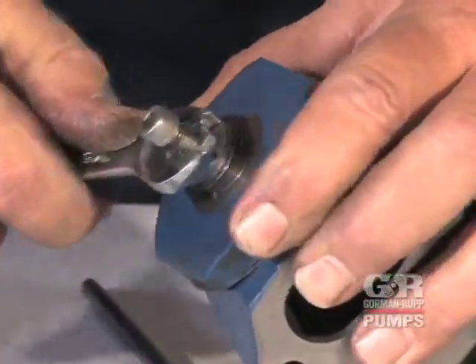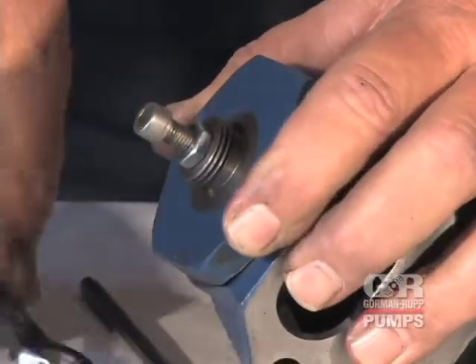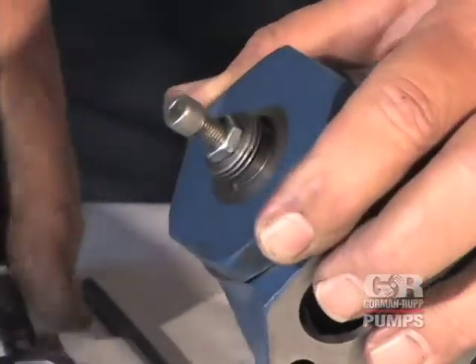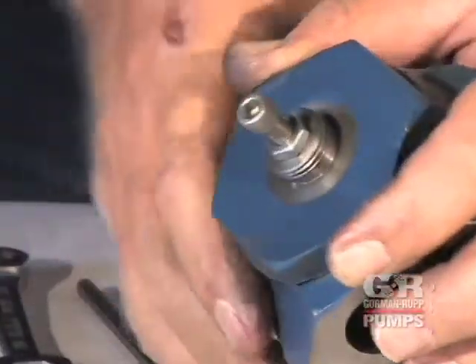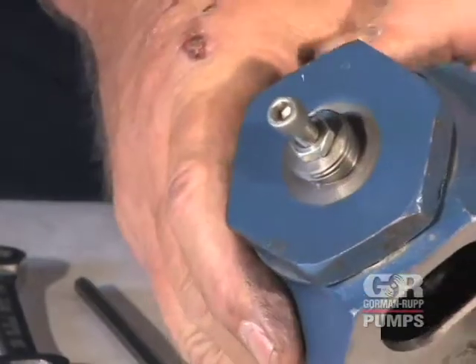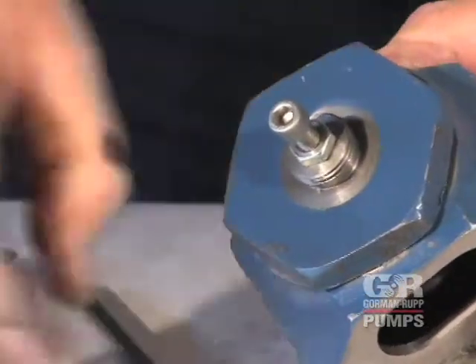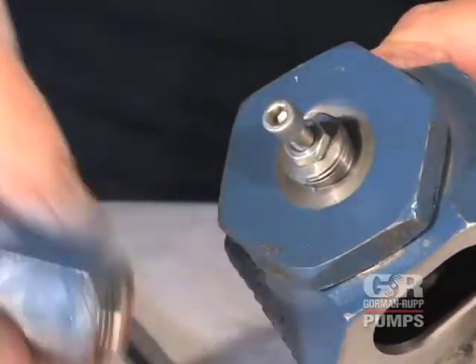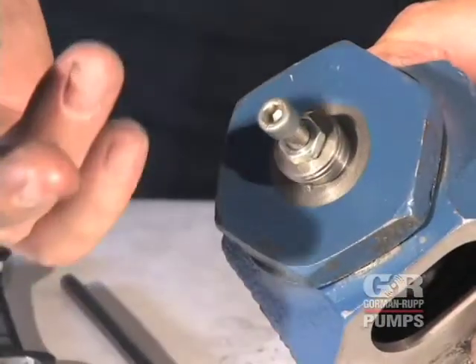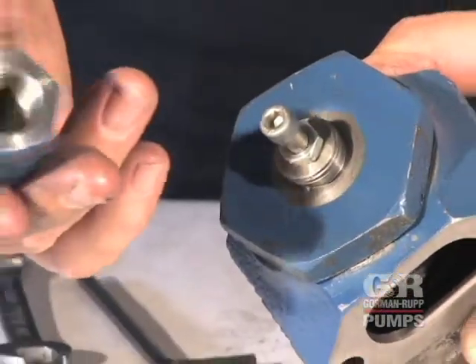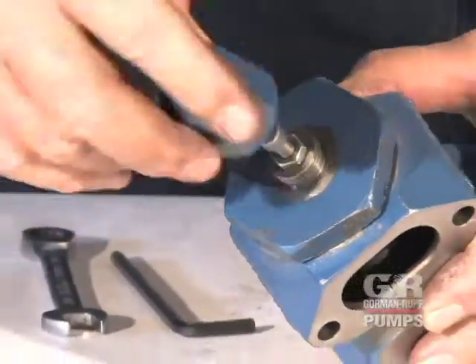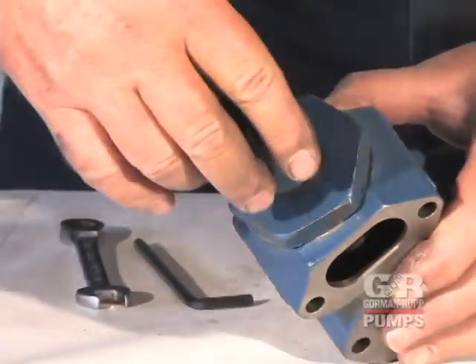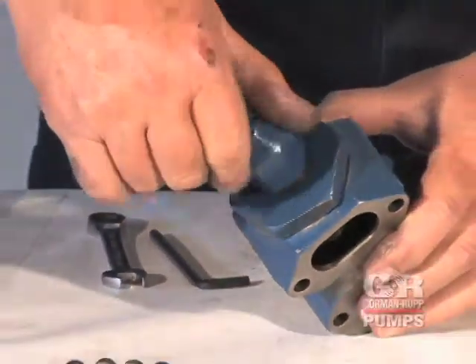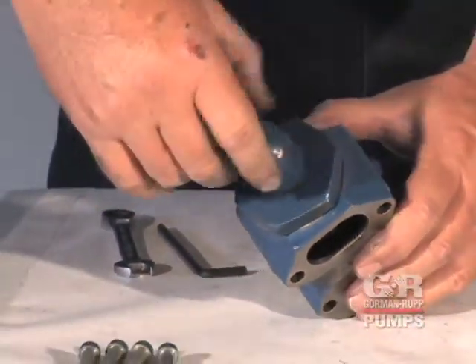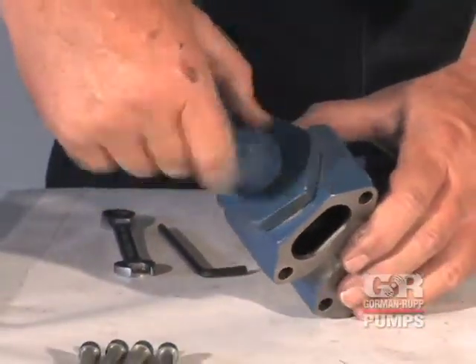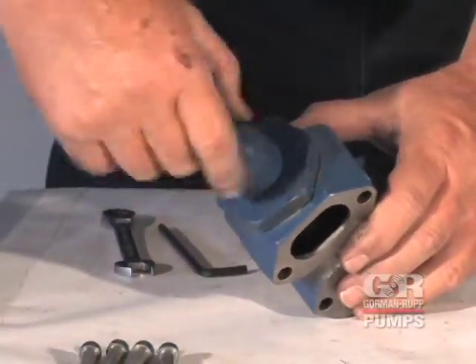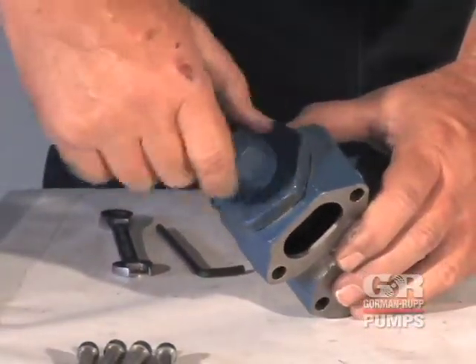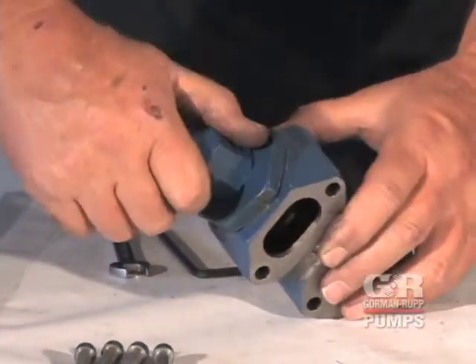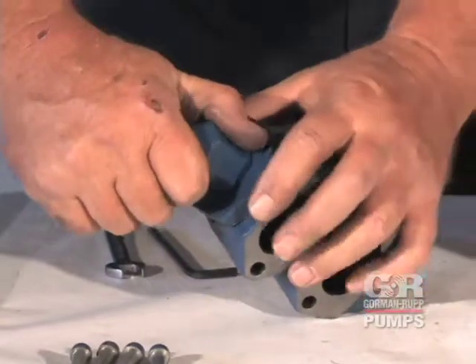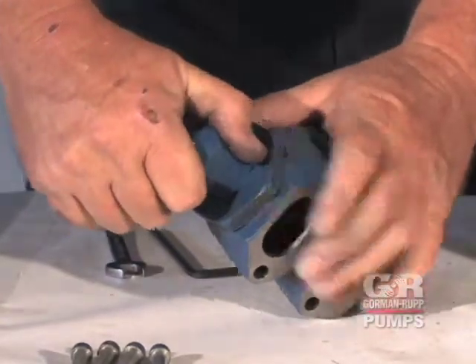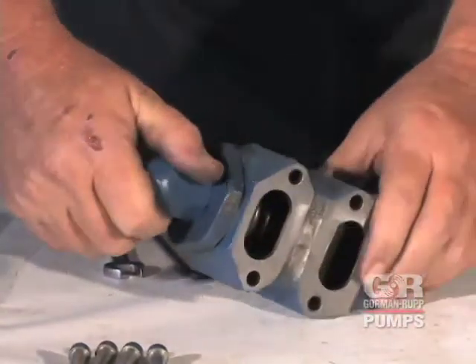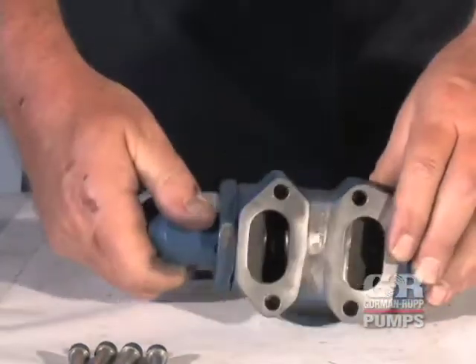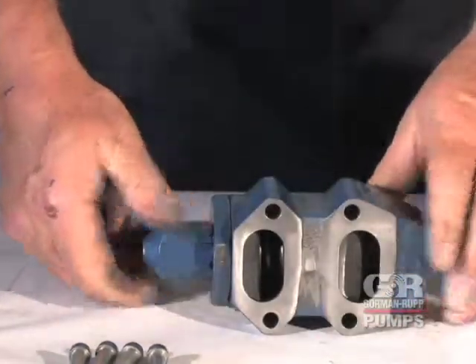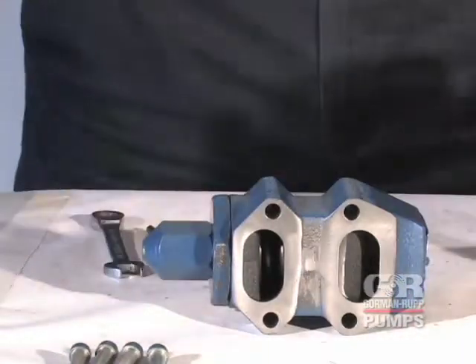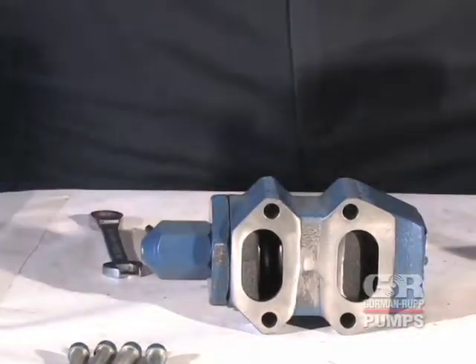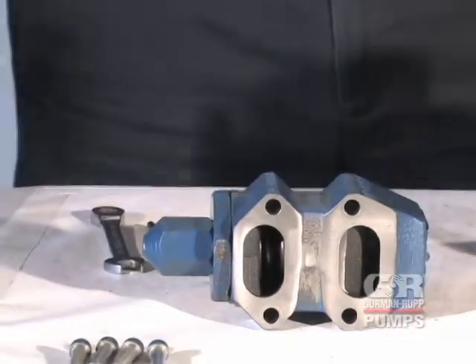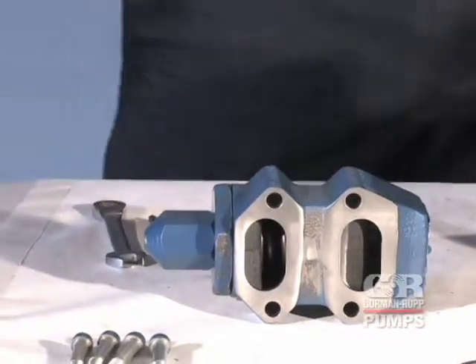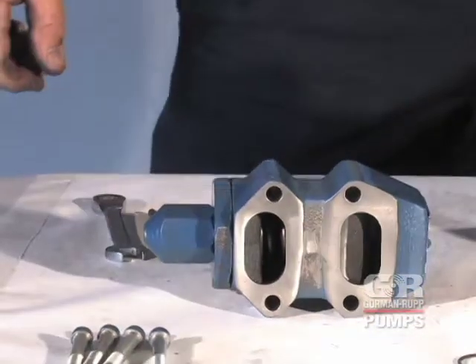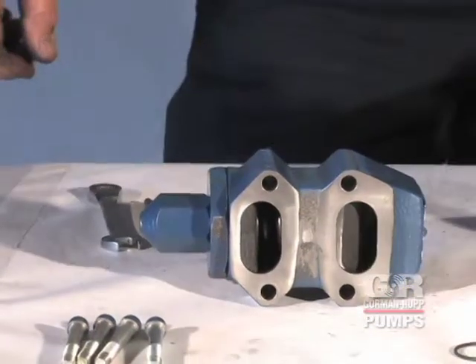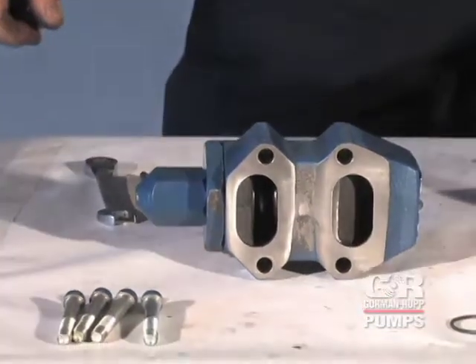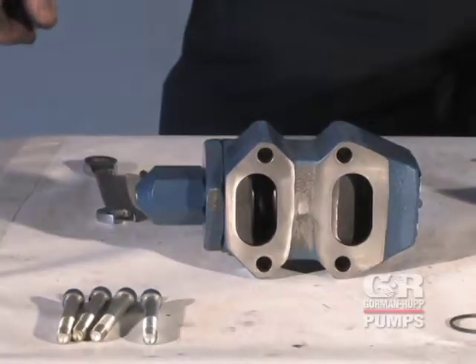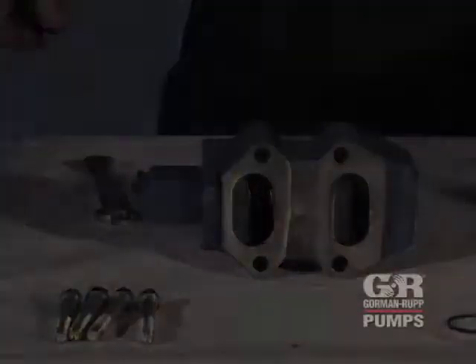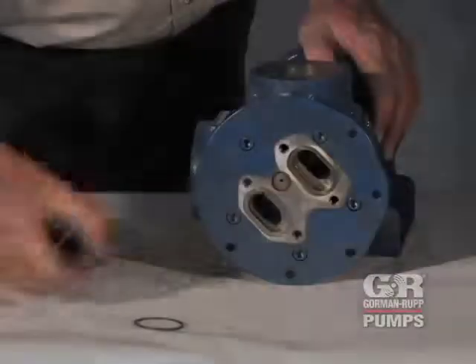After adjustment, tighten the jam nut flush against the bonnet. Place the warning tag between the bonnet and the cap. Install the cap and tighten it until fully seated against the bonnet.